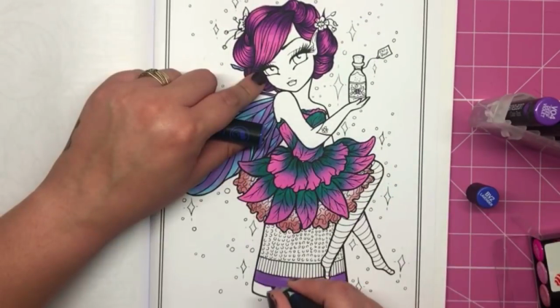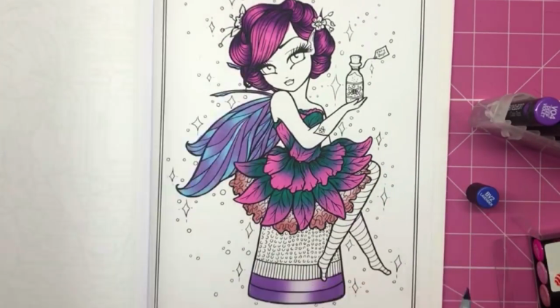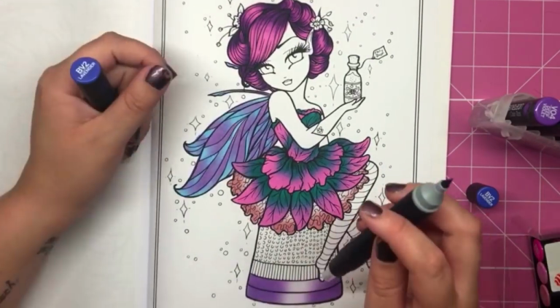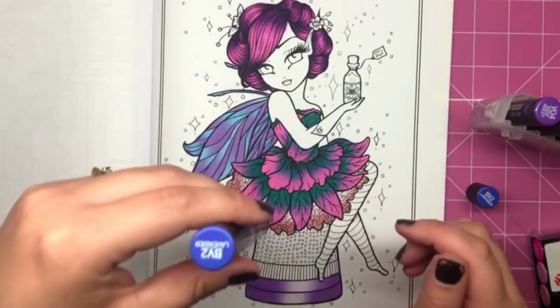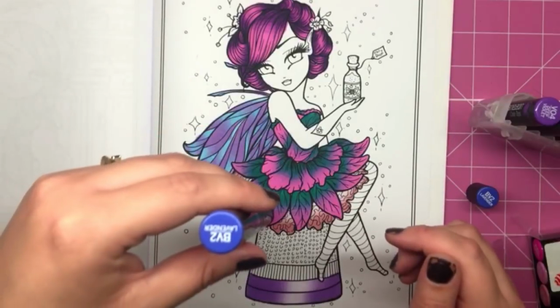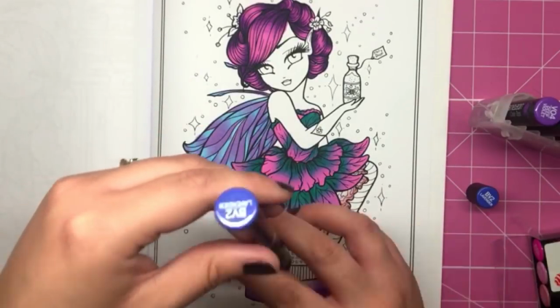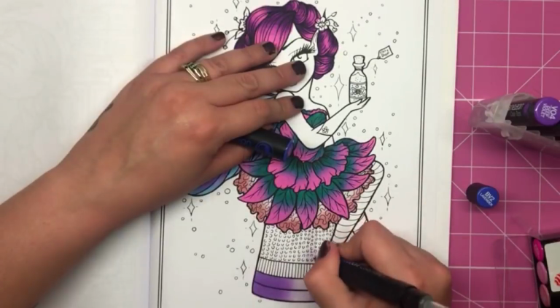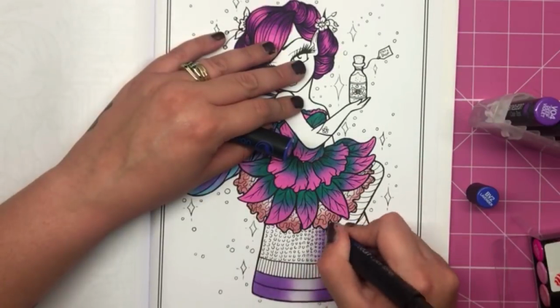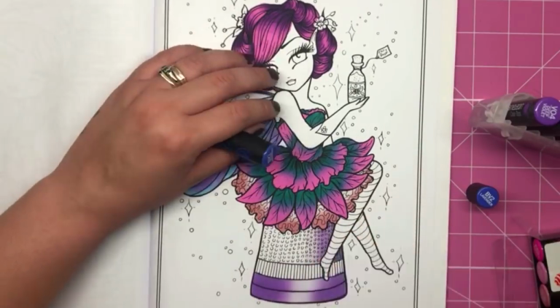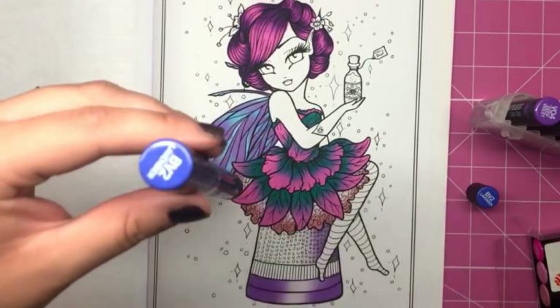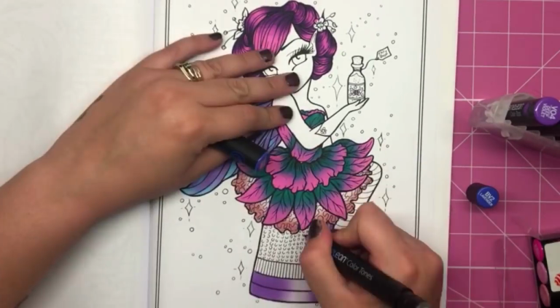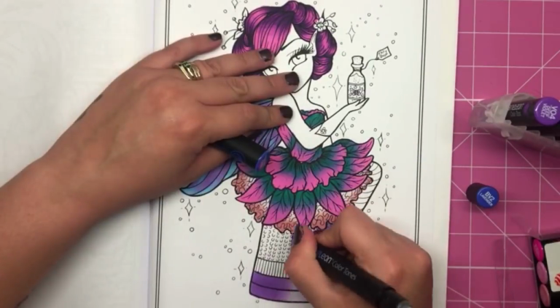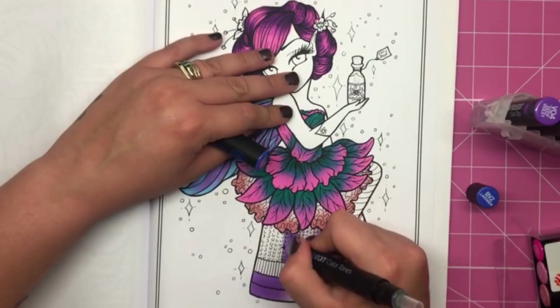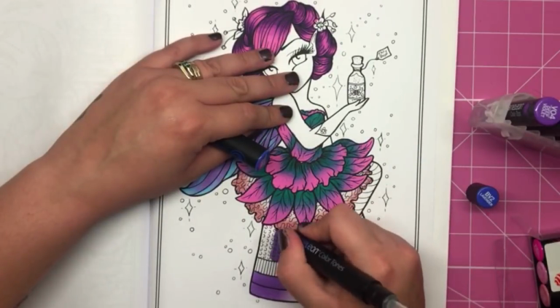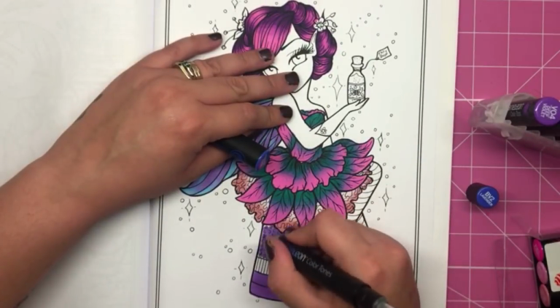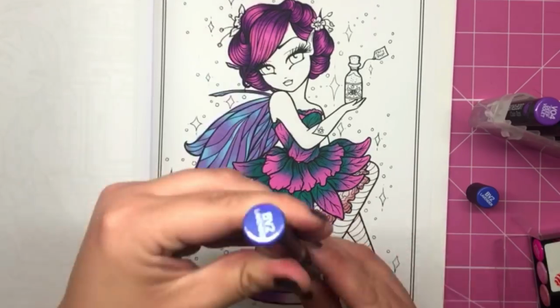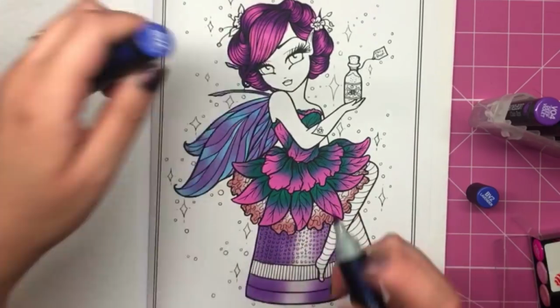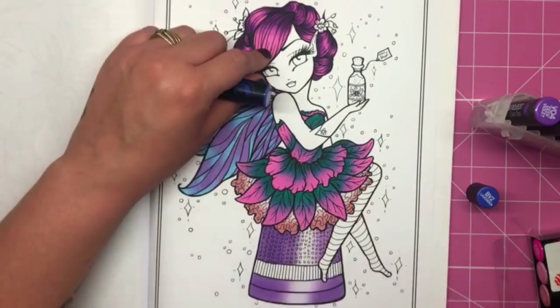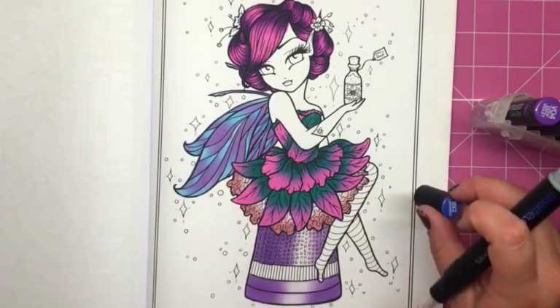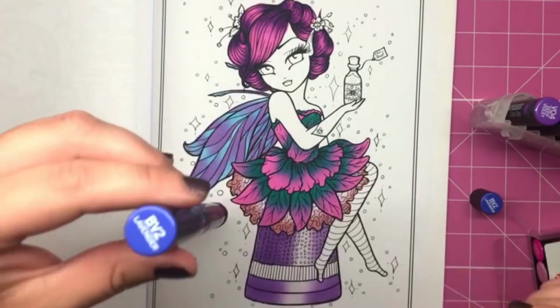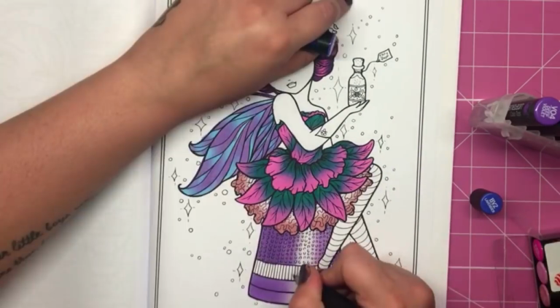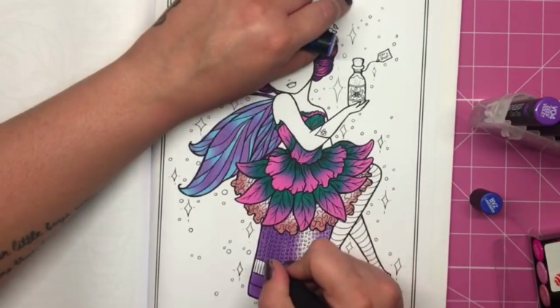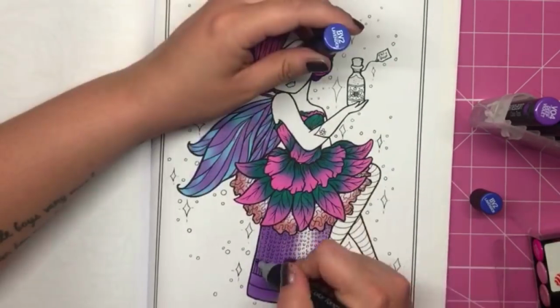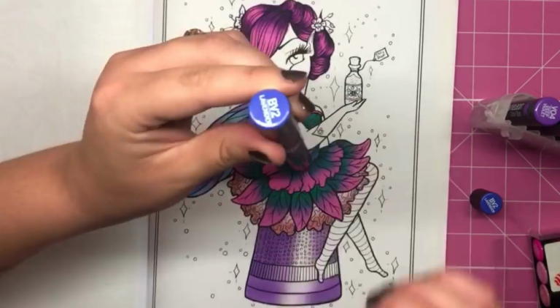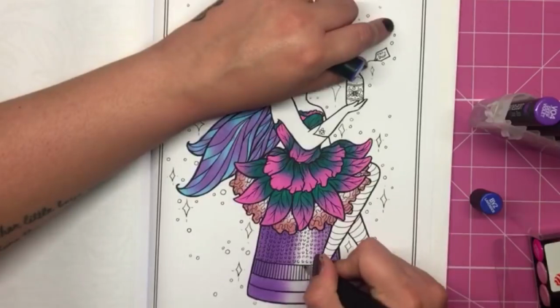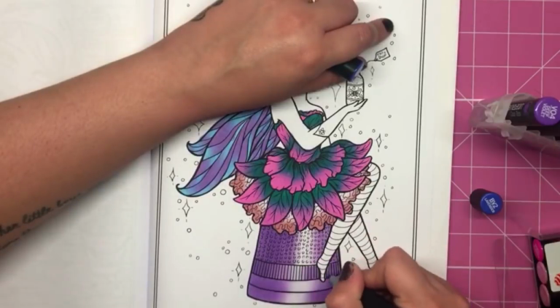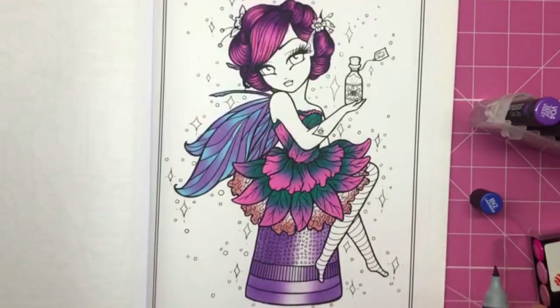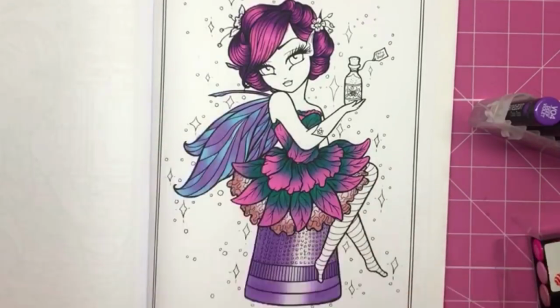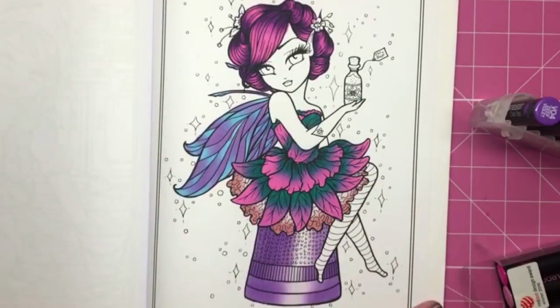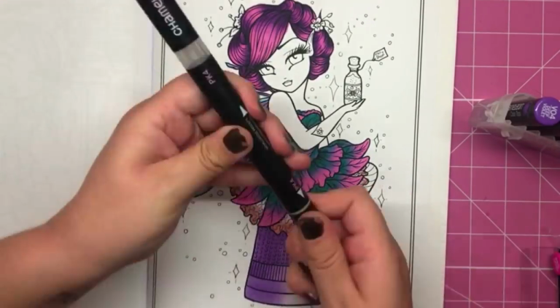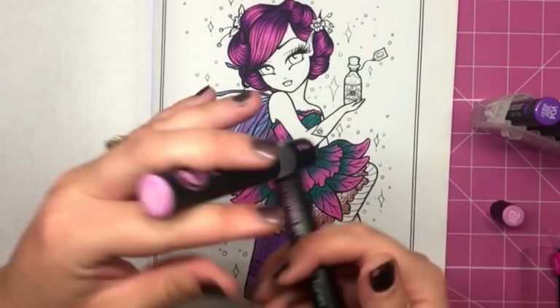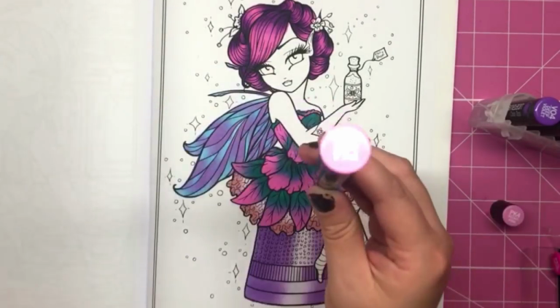I'm now using the lavender colour, the BV2, to colour in the thimble that she's sat on — just using the colour chamber that comes with the original pens to go from white to solid colour.